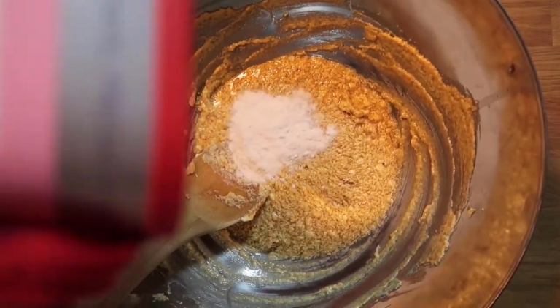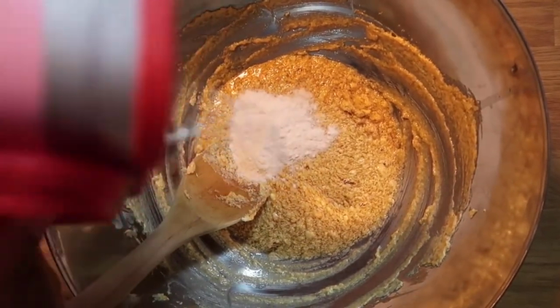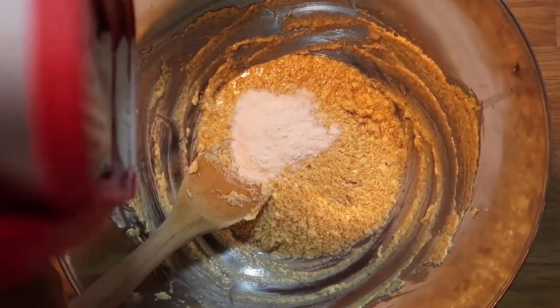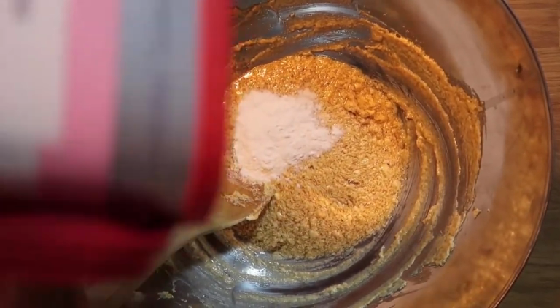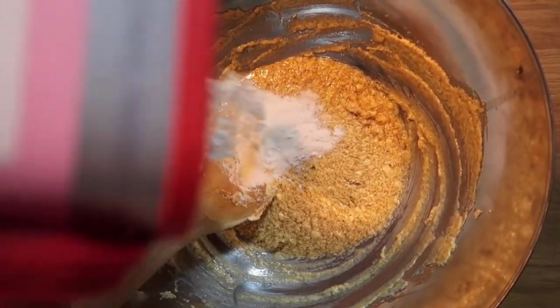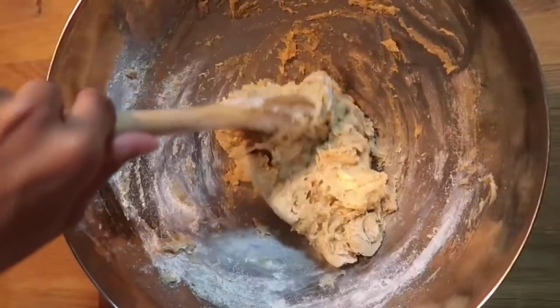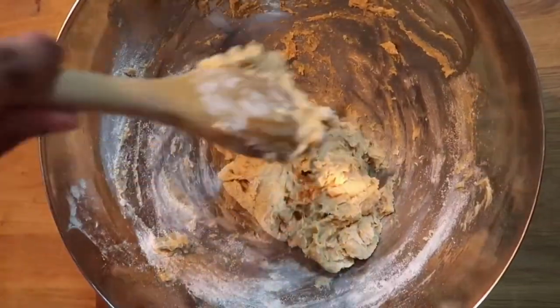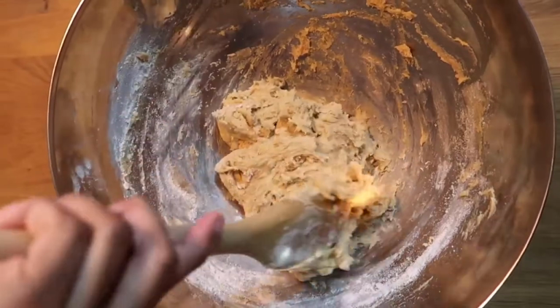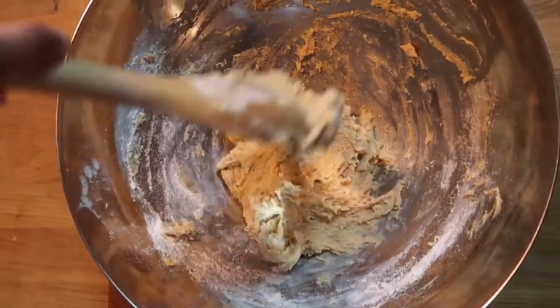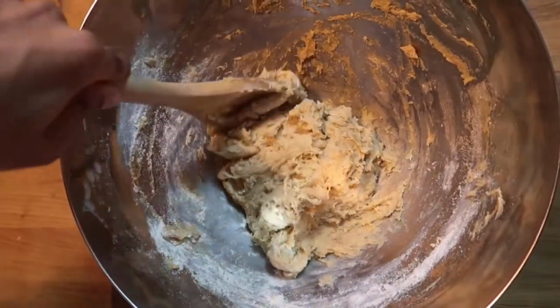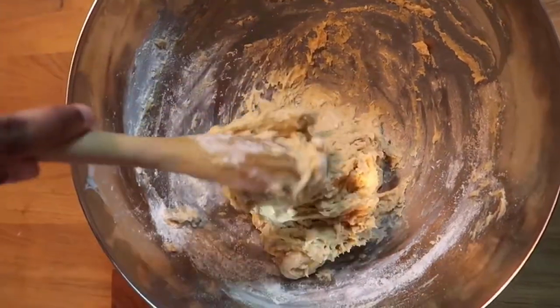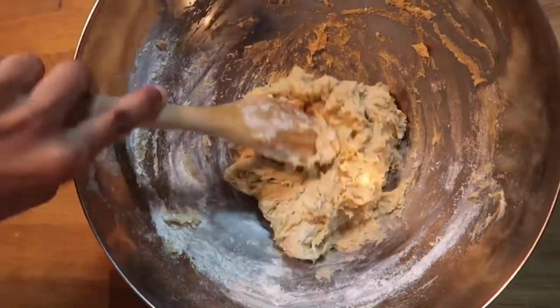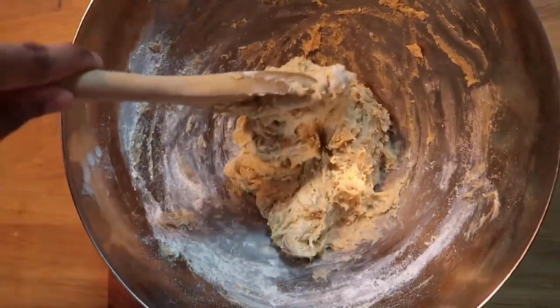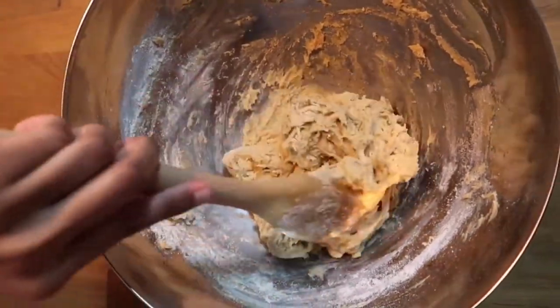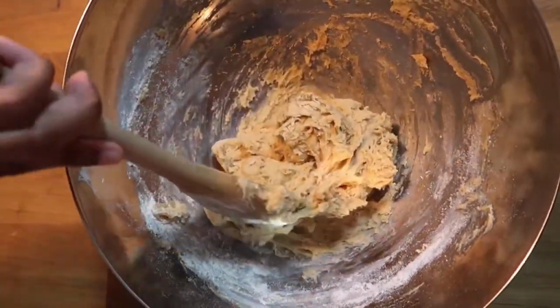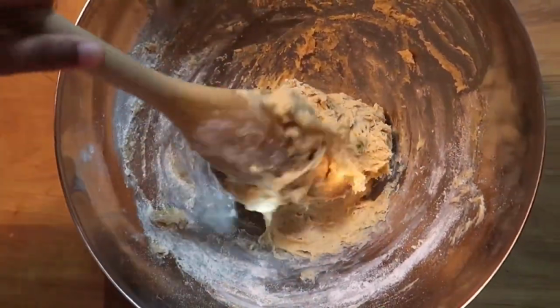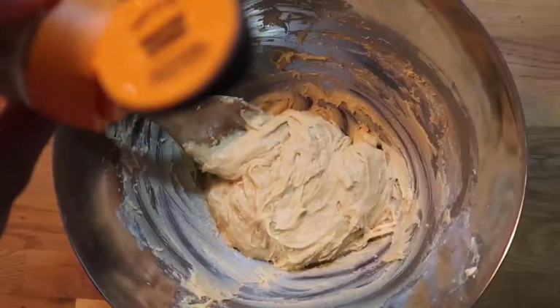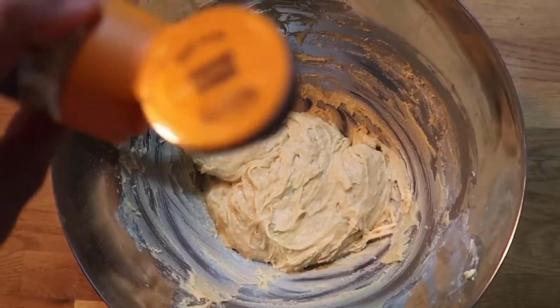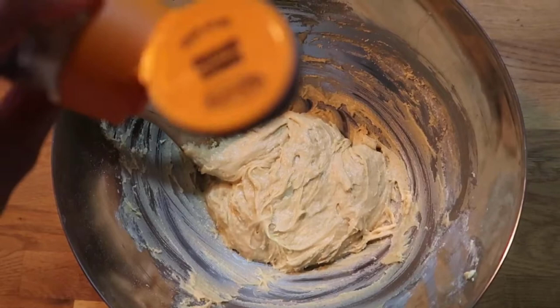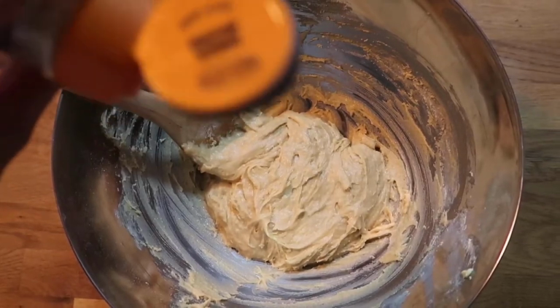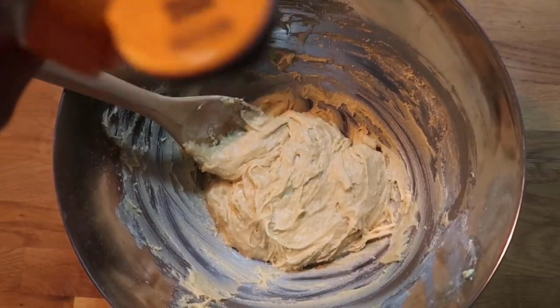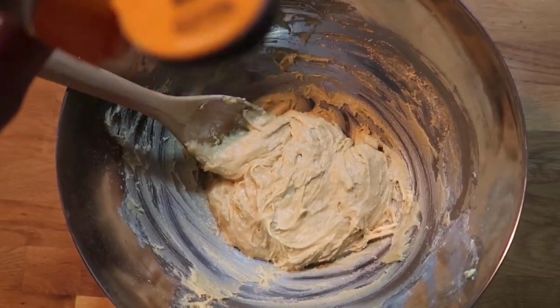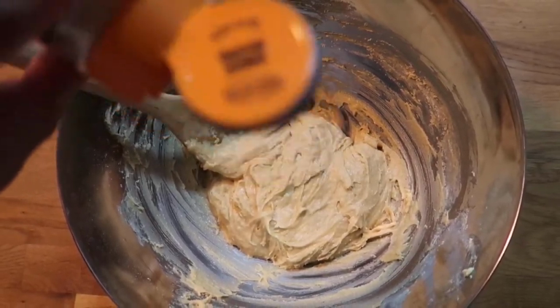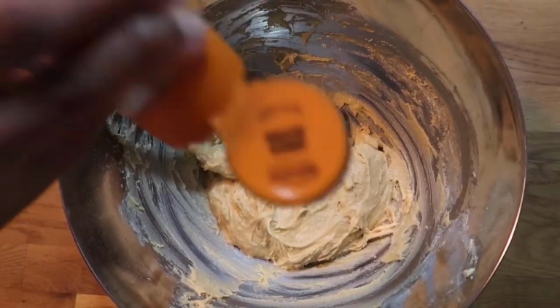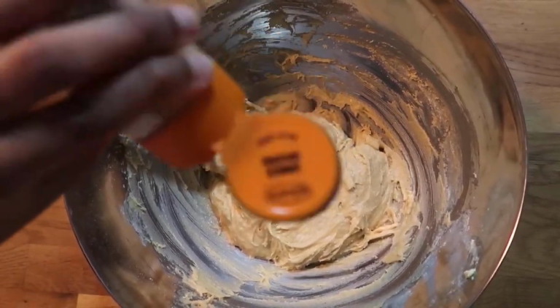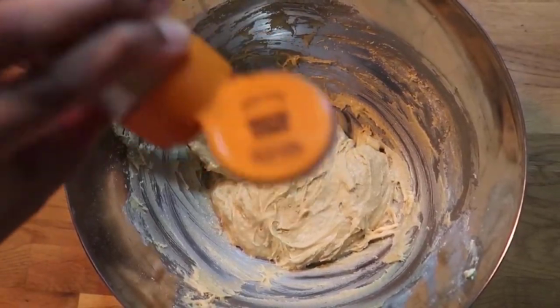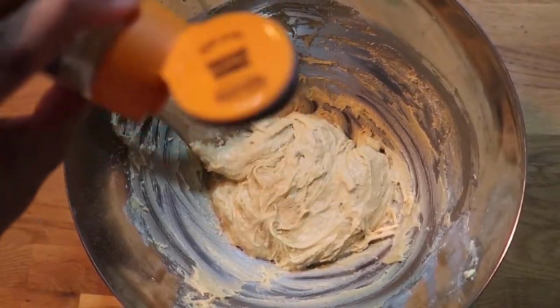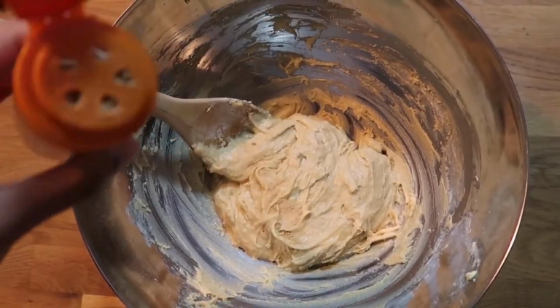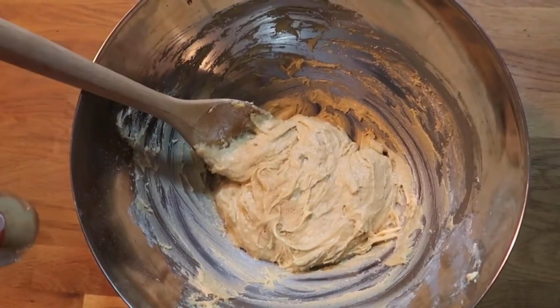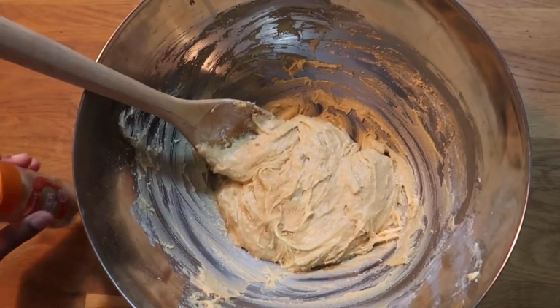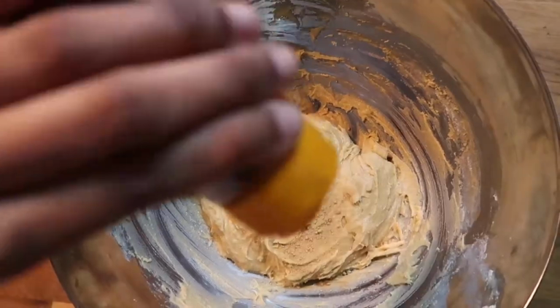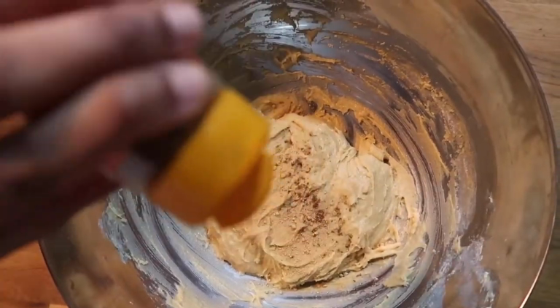Next, add the plain flour to thicken up the mixture into a dough. Whilst mixing, also add the ginger, cinnamon, and baking powder — this will give the cookies a strong flavour of ginger and will help them rise in the oven.